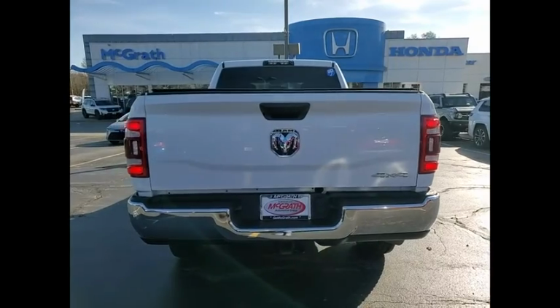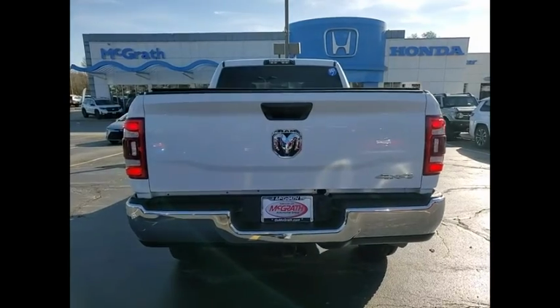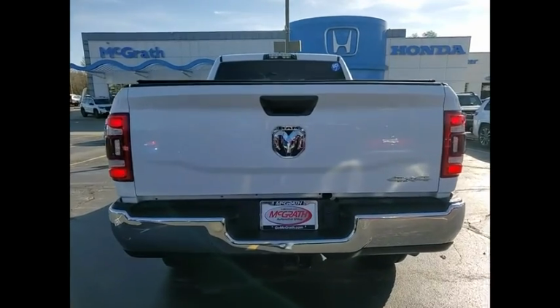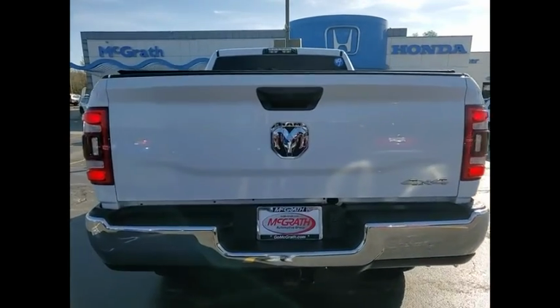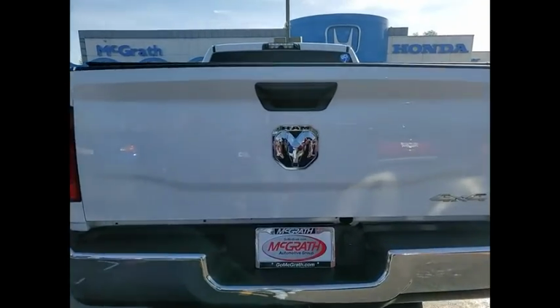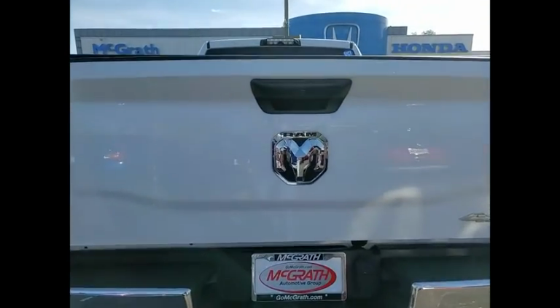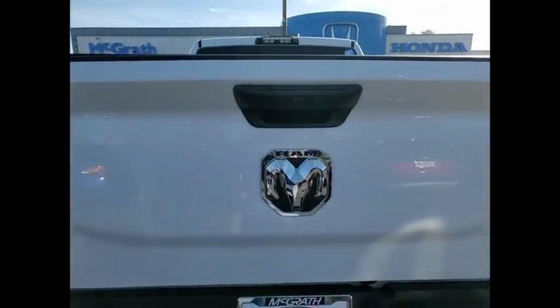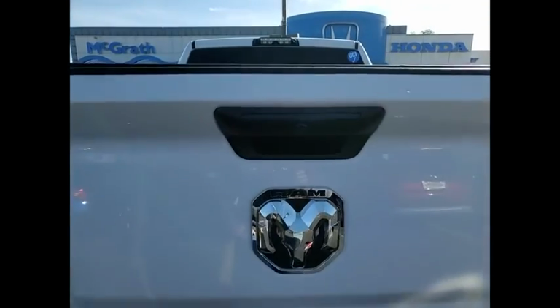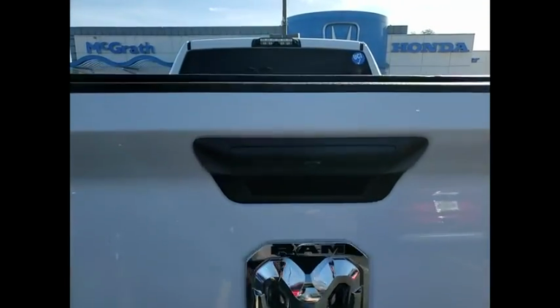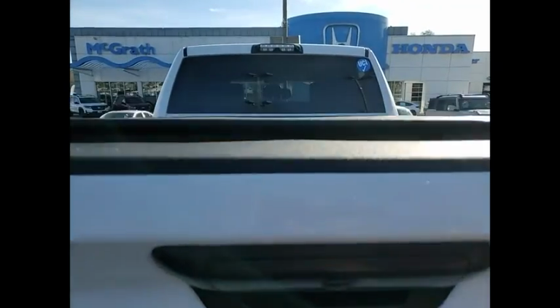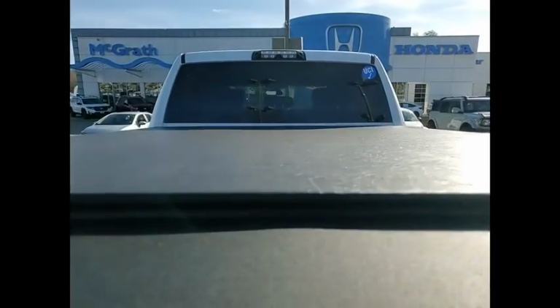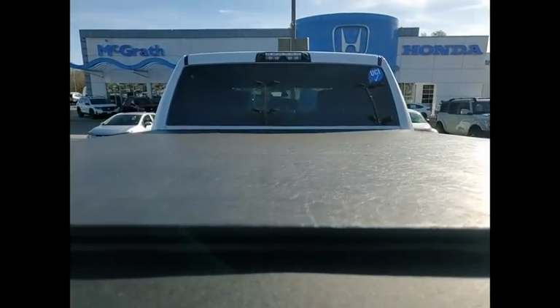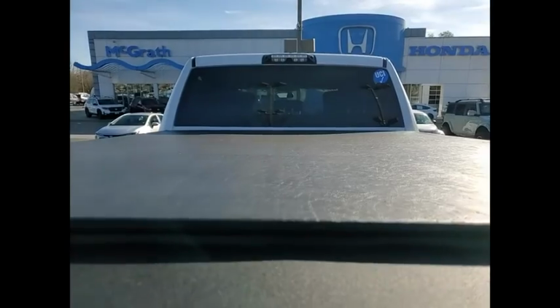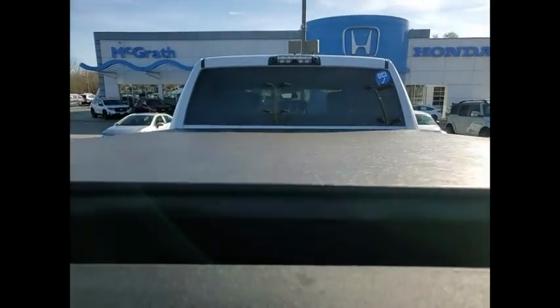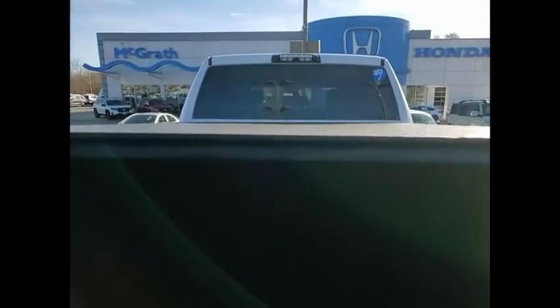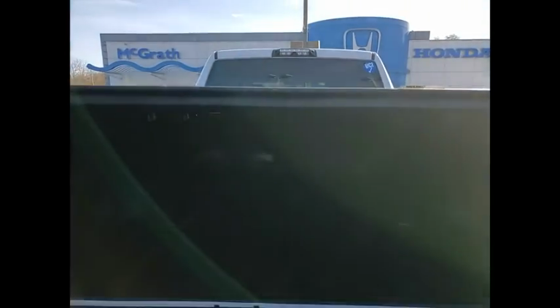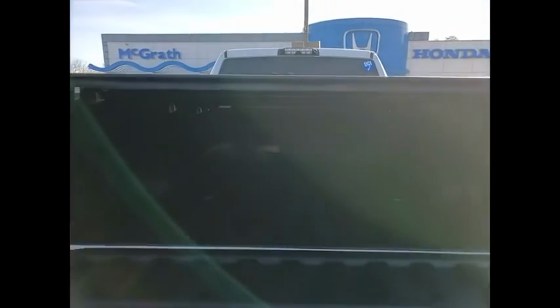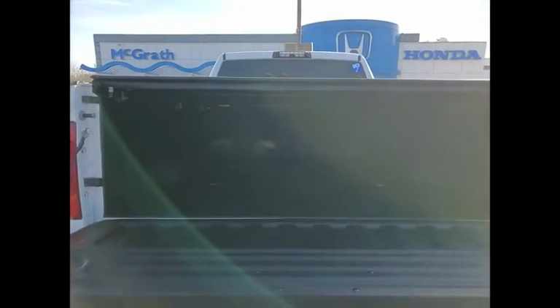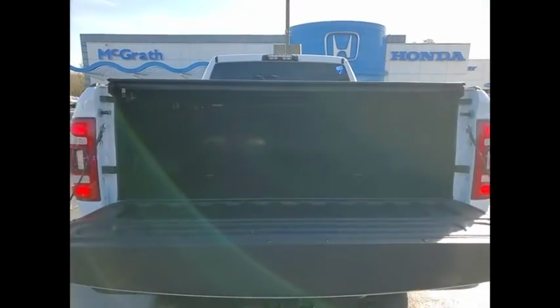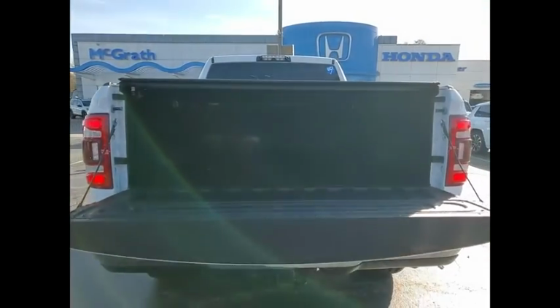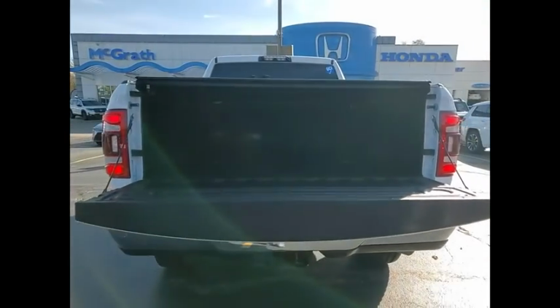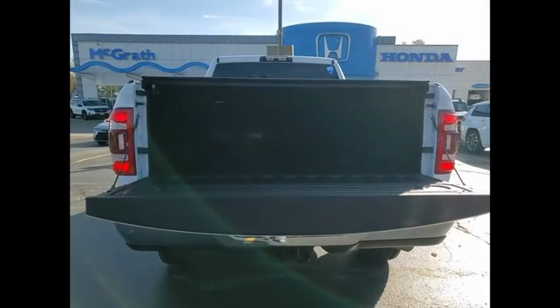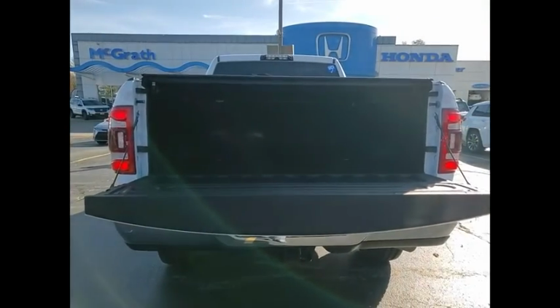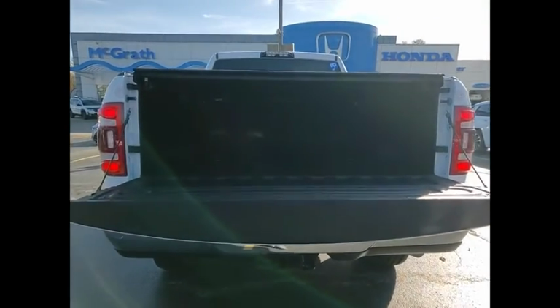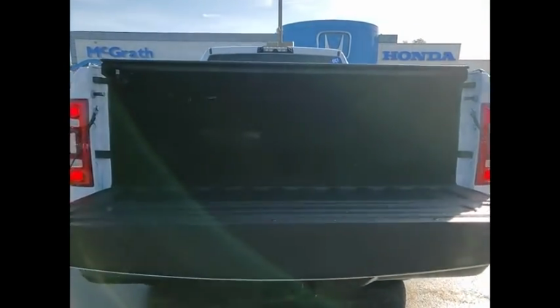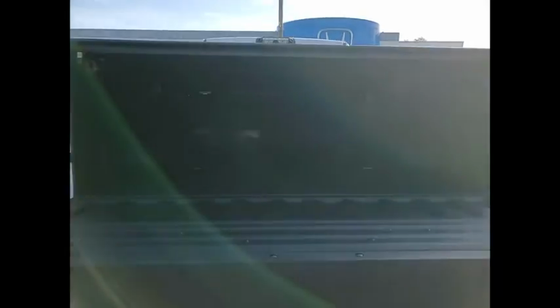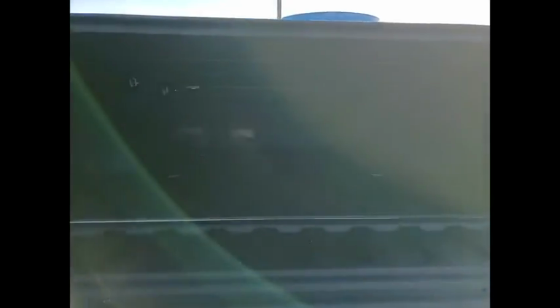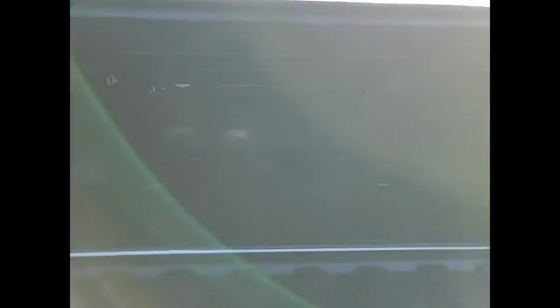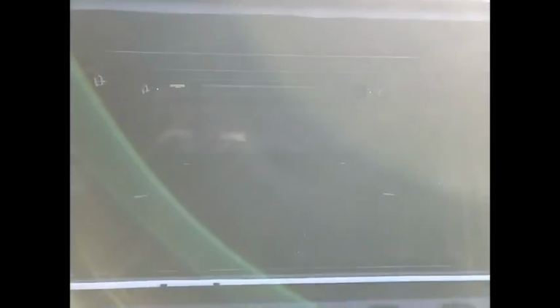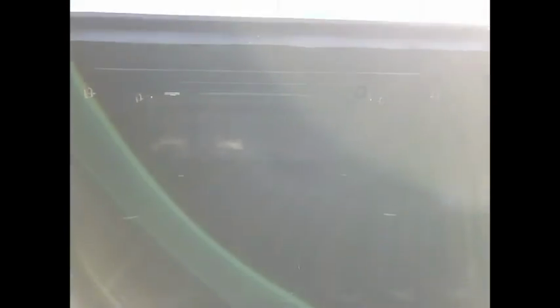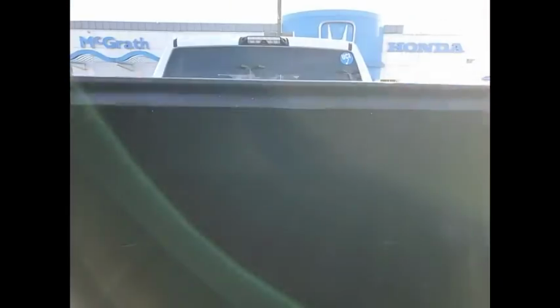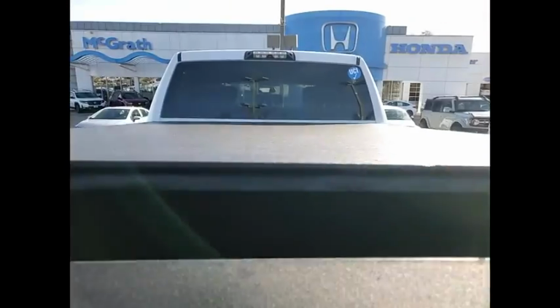Four-wheel drive, tire pressure monitor, tow hitch, heated mirrors, brake assist, traction control, stability control, daytime running lights, integrated turn signal mirrors, four-wheel disc brakes.